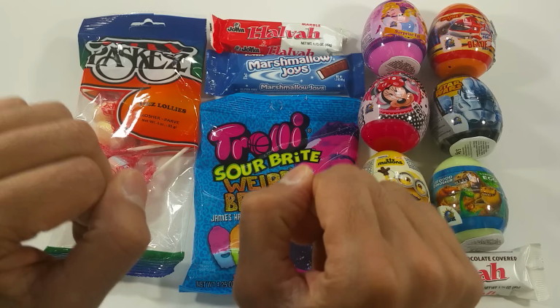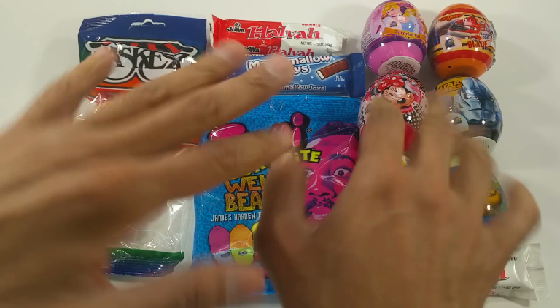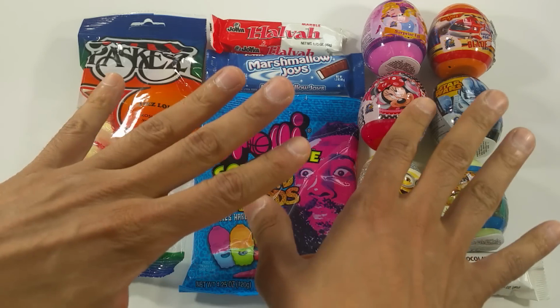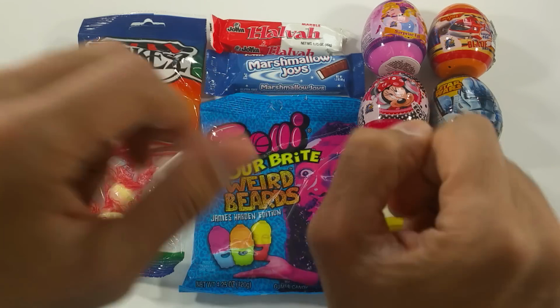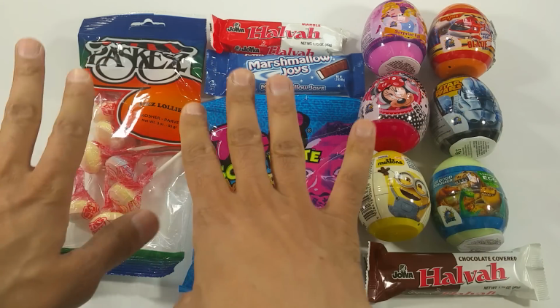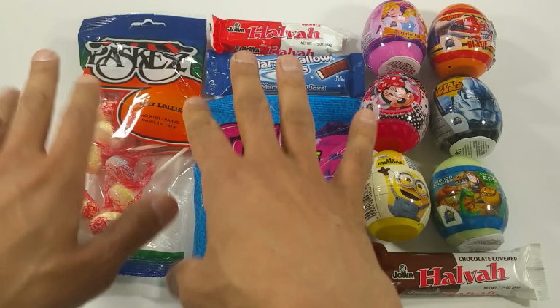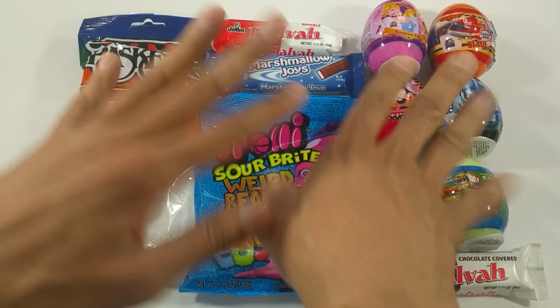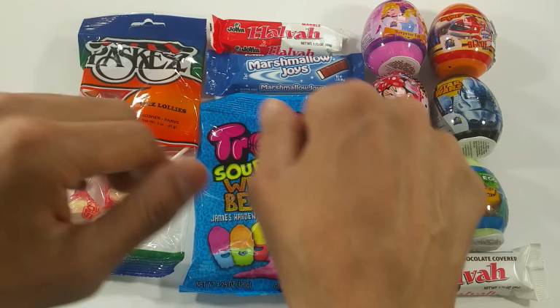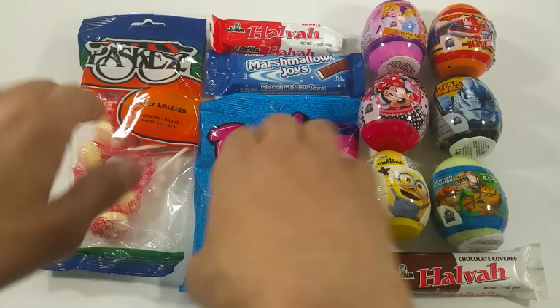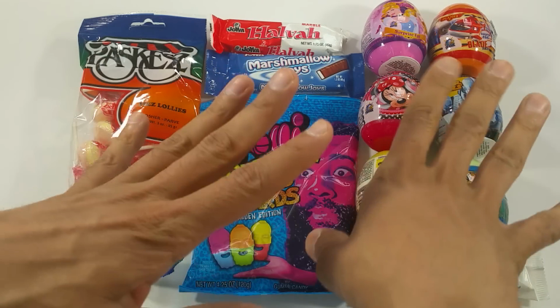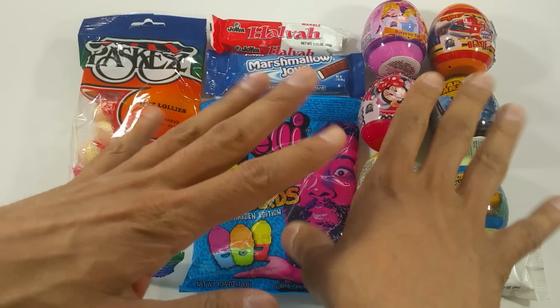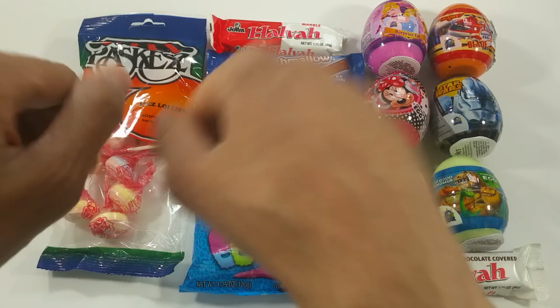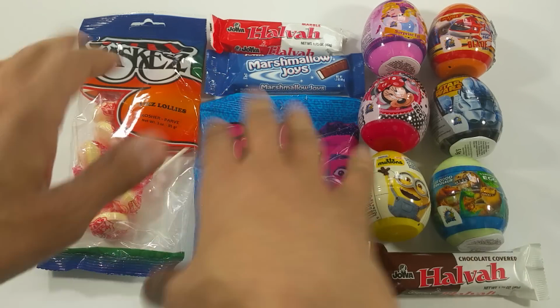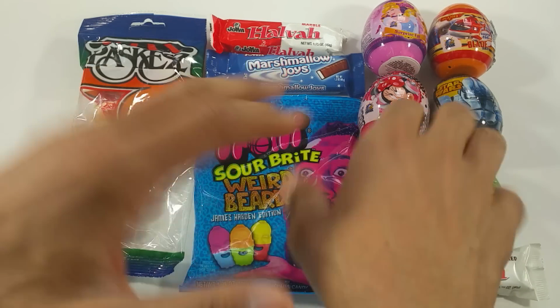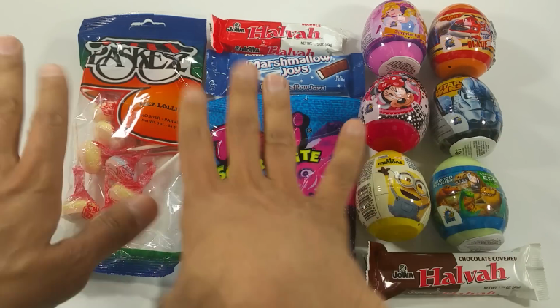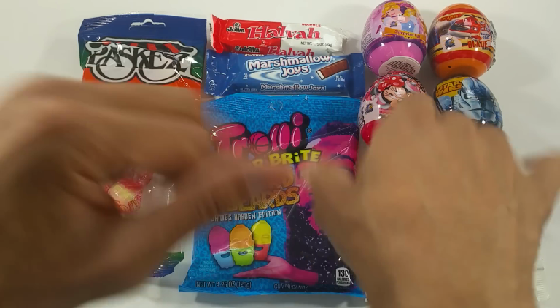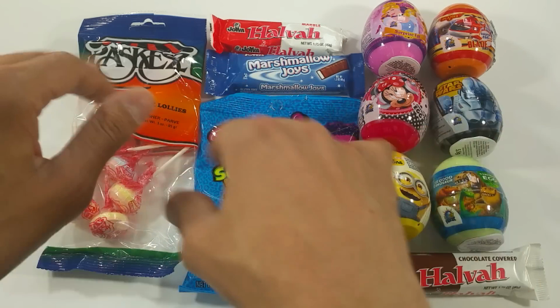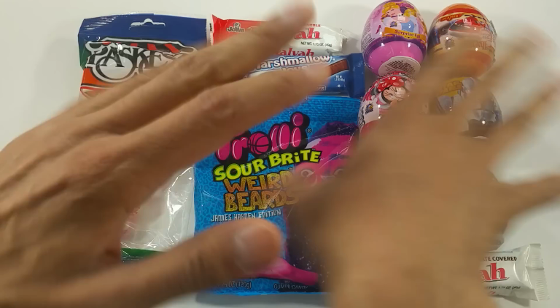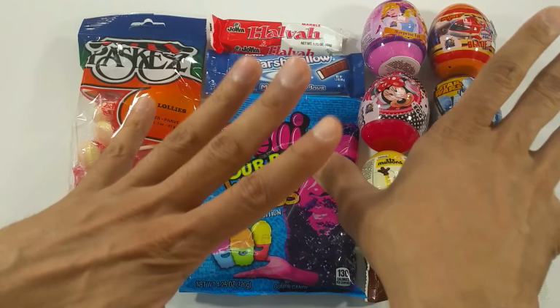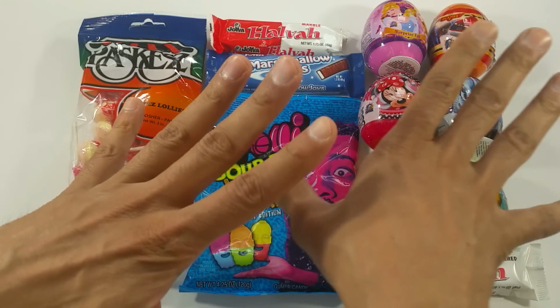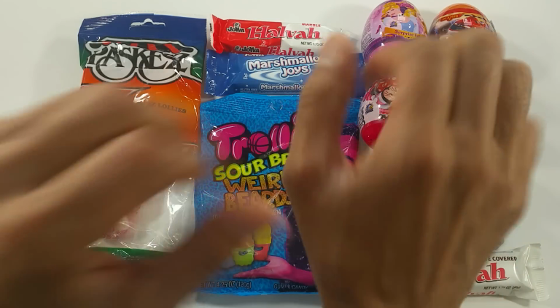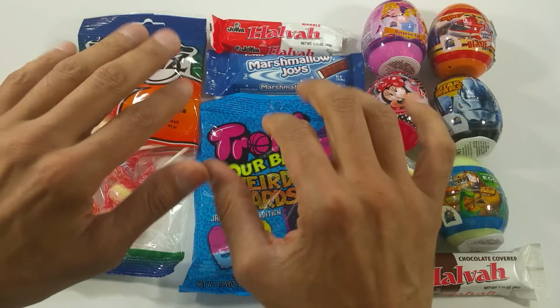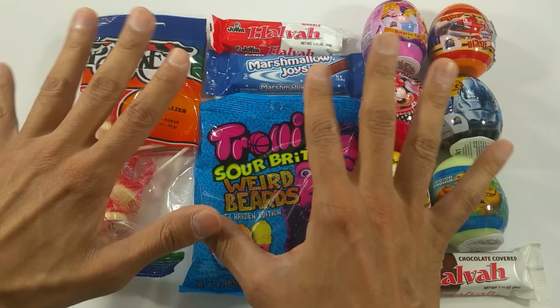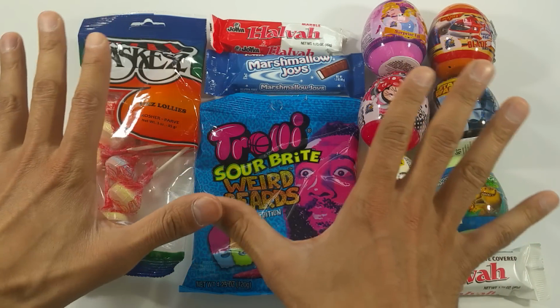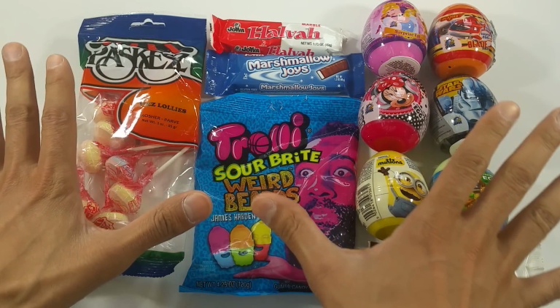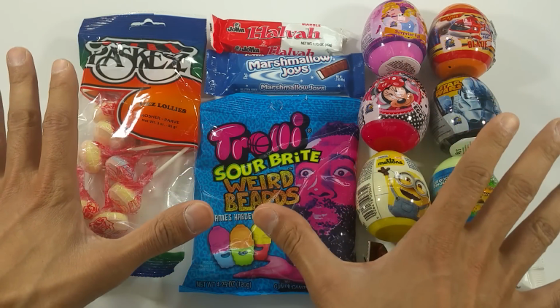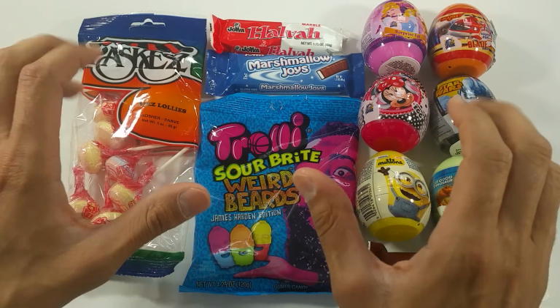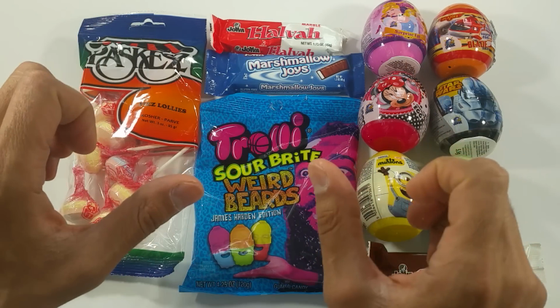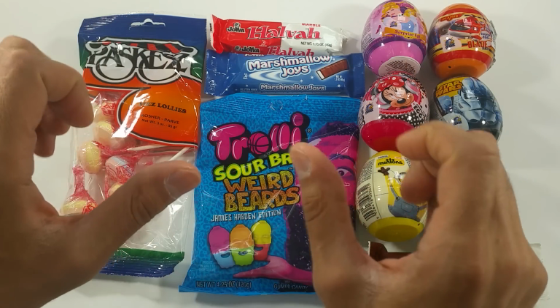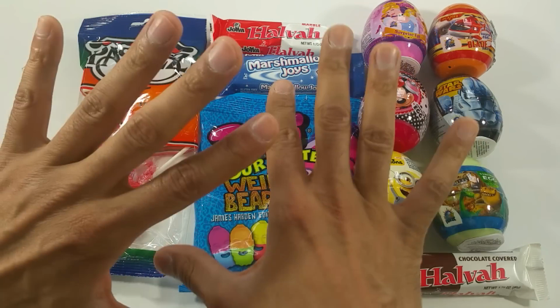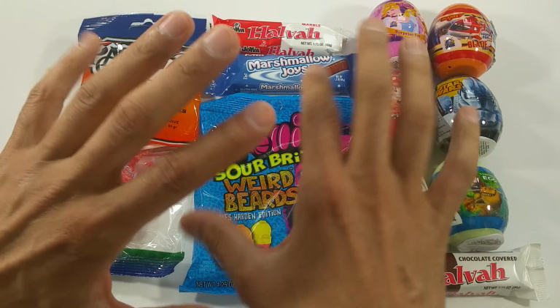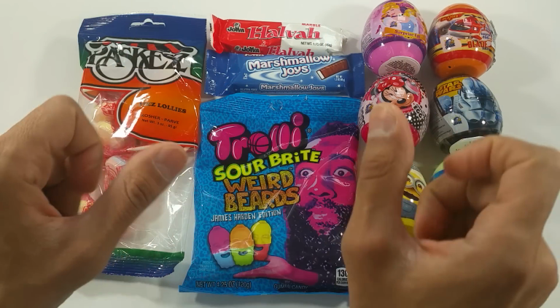Hello, hello, it's Candyland. Yummy, yummy, yummy.